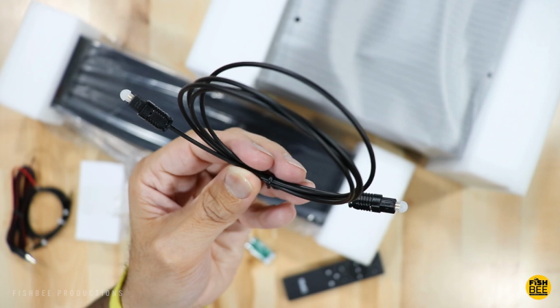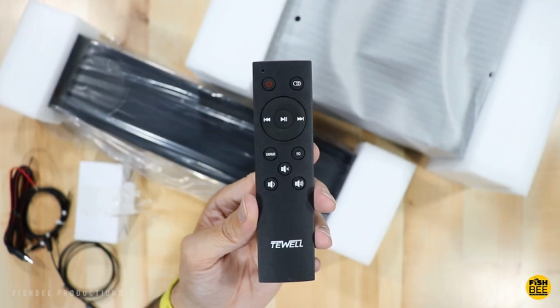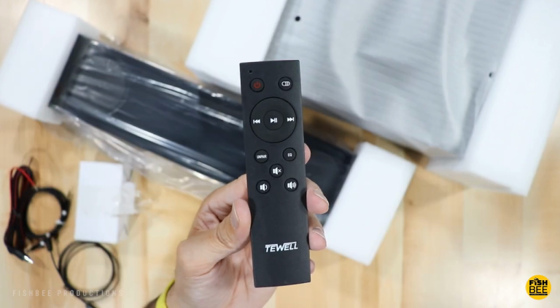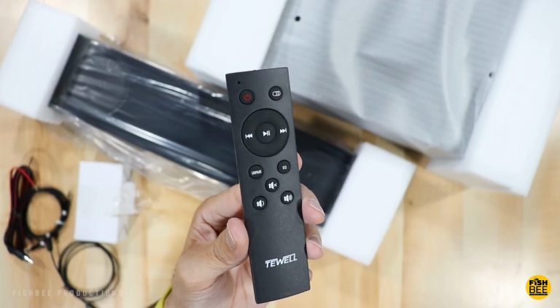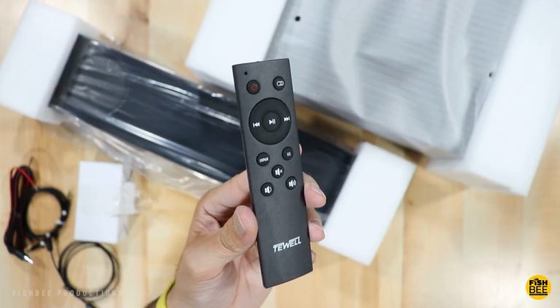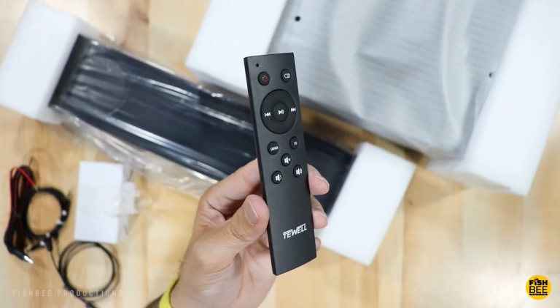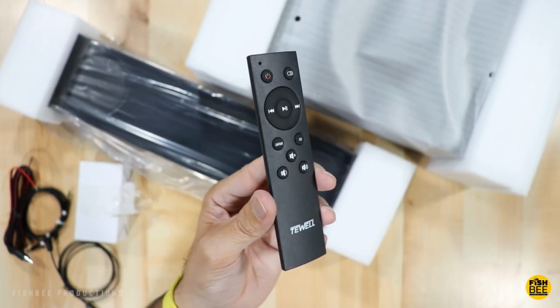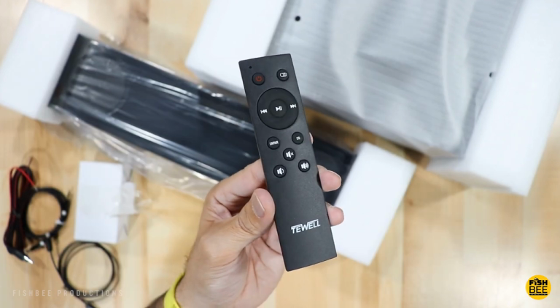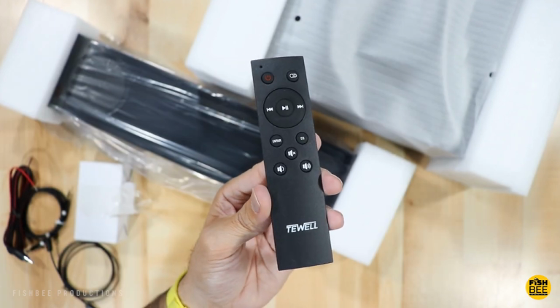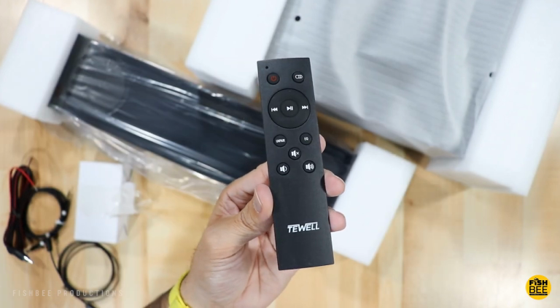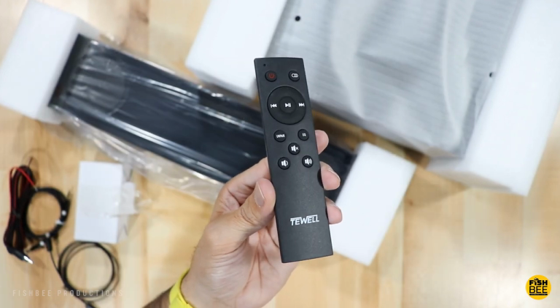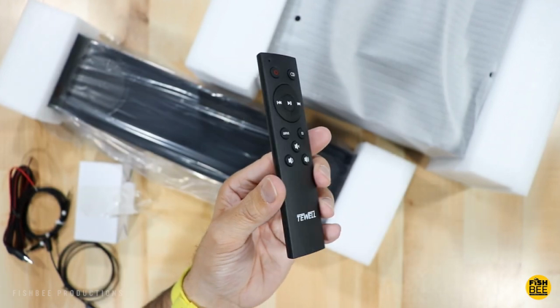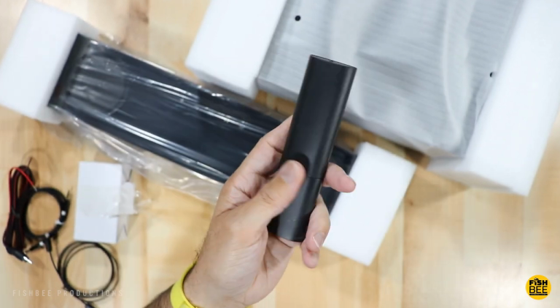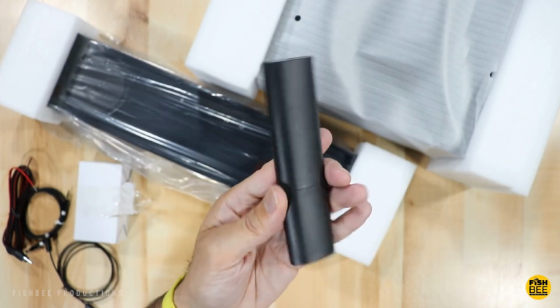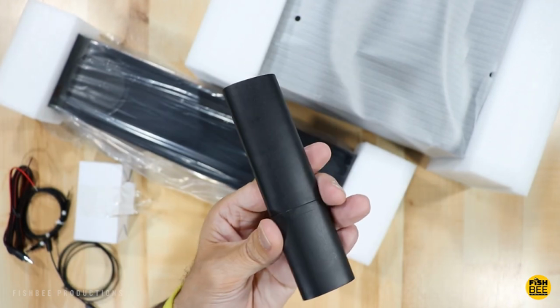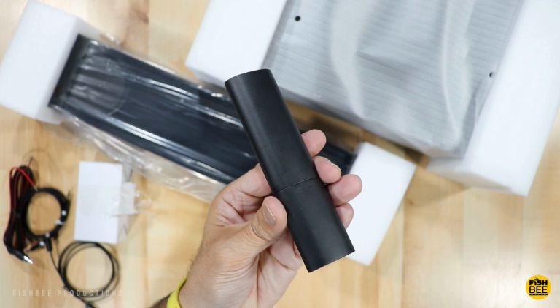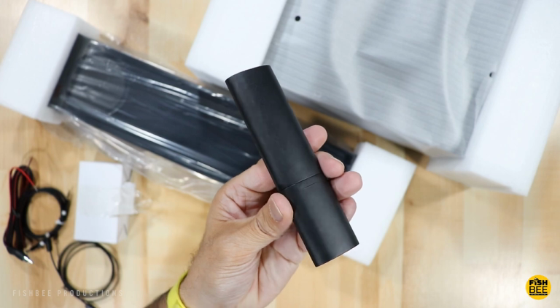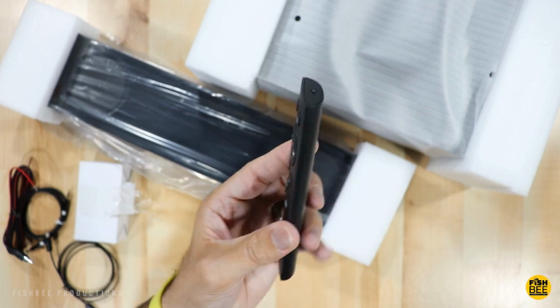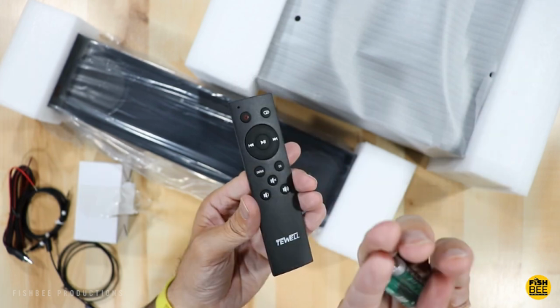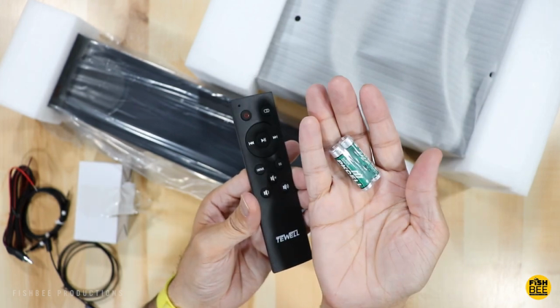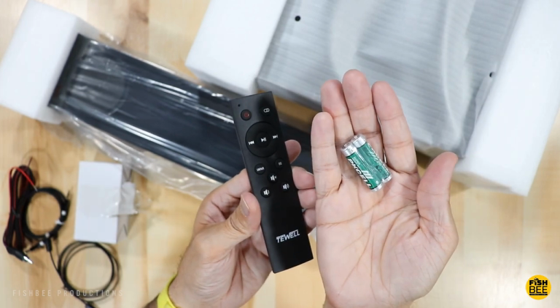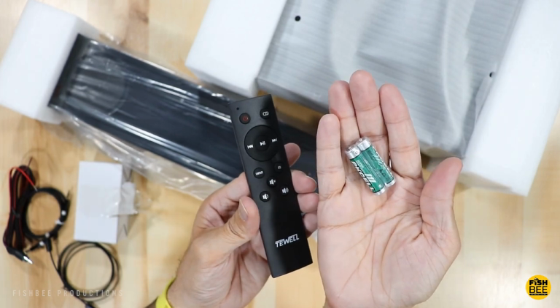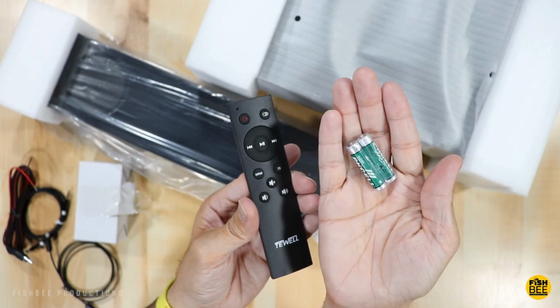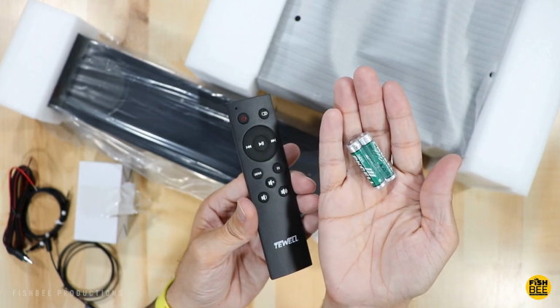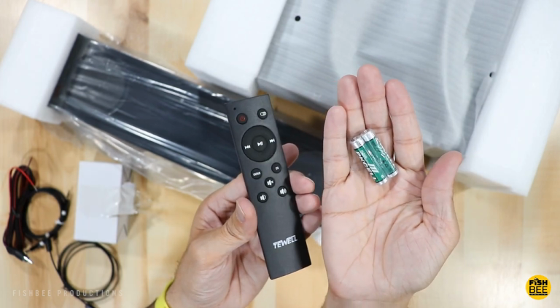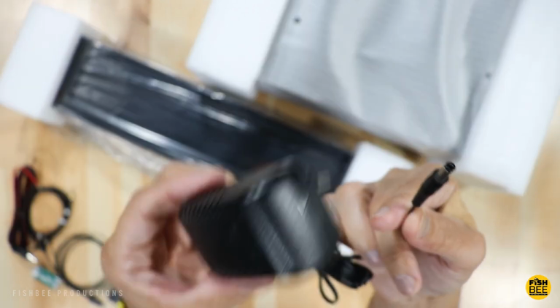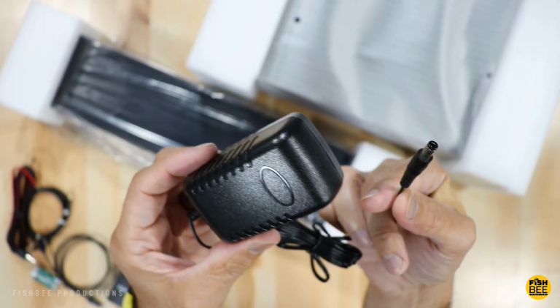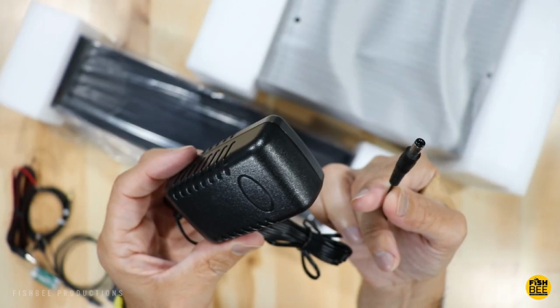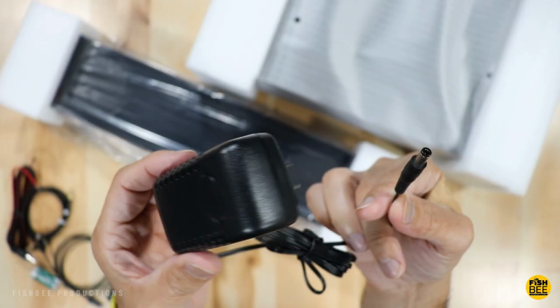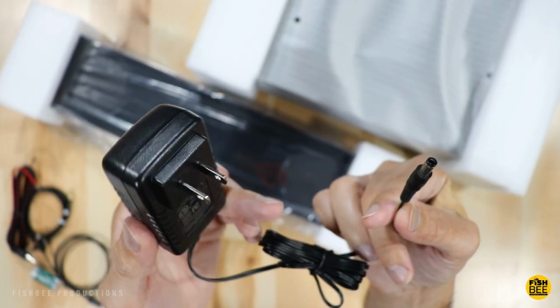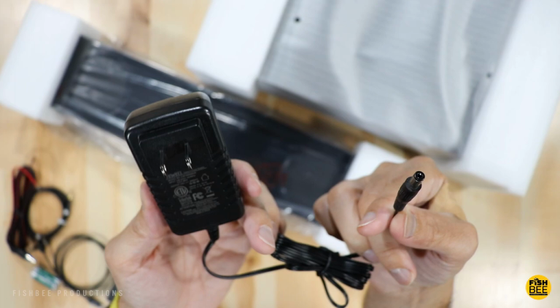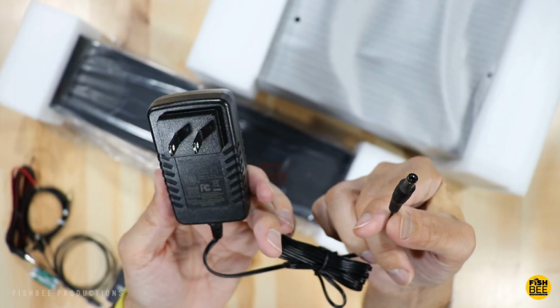There's a pretty small remote control that looks very similar to a Fire TV remote, and they also include batteries, which is good. Also included is the 1.5 volt power cable.